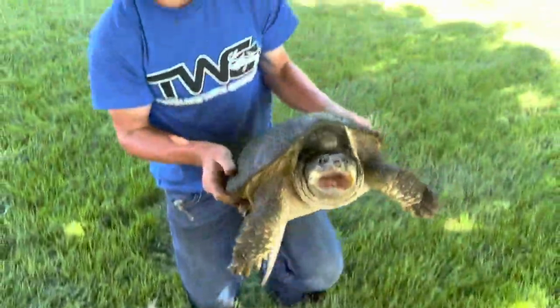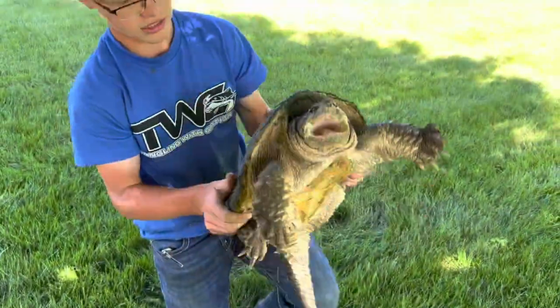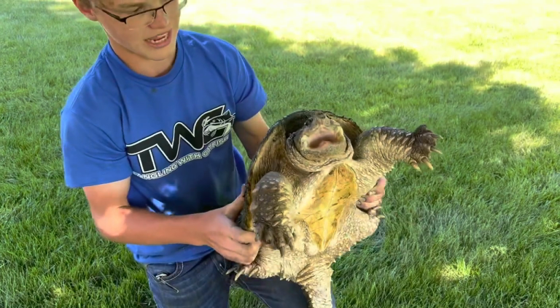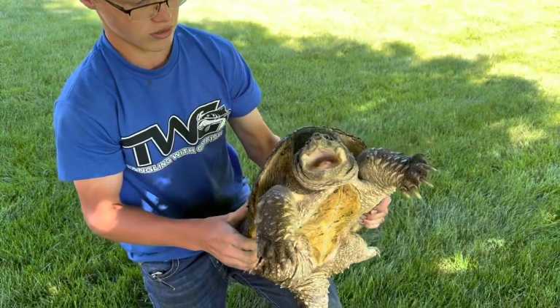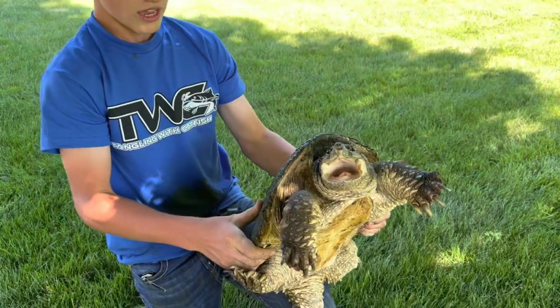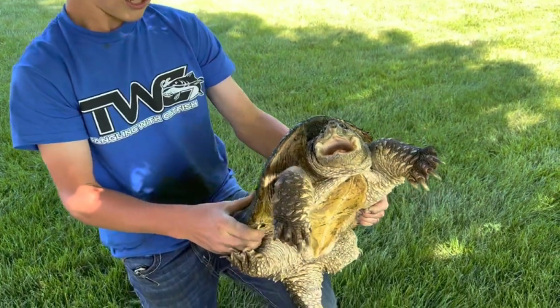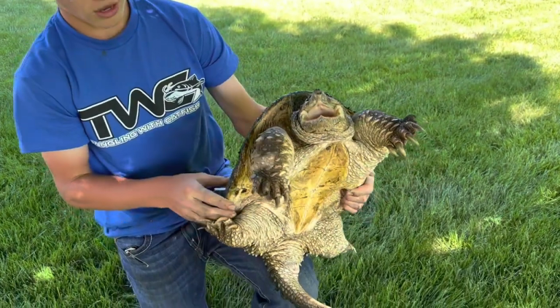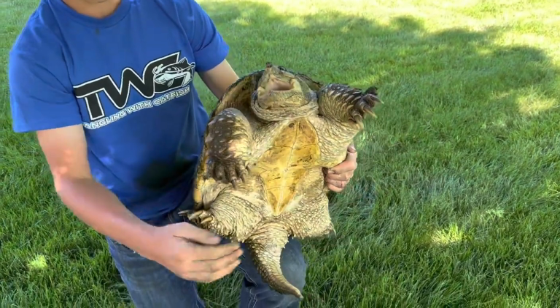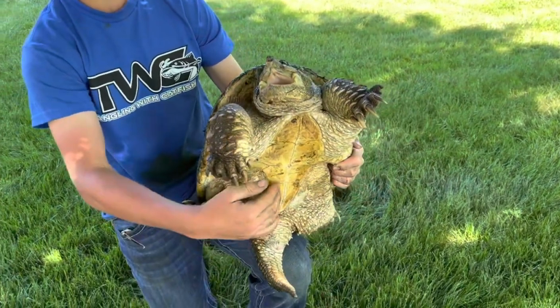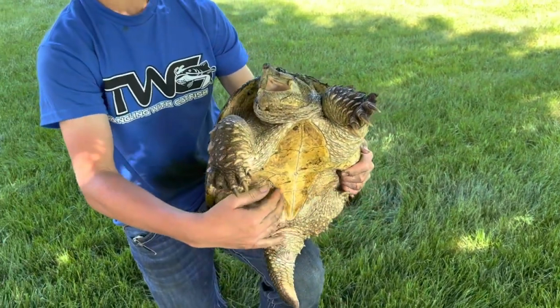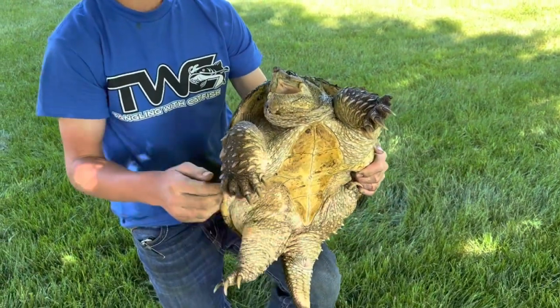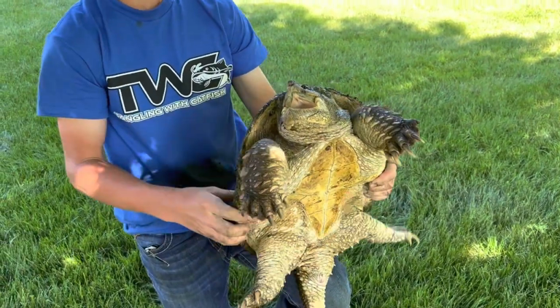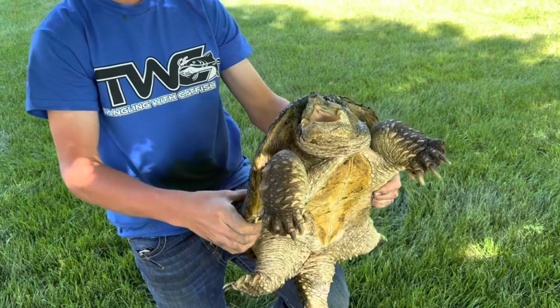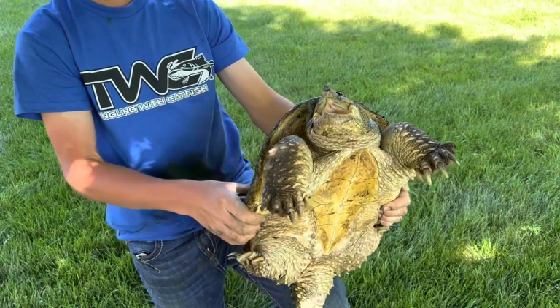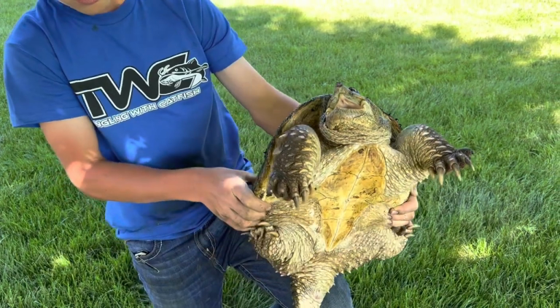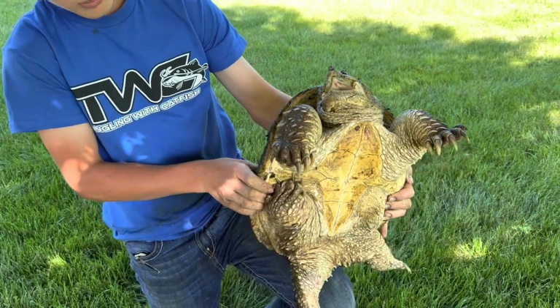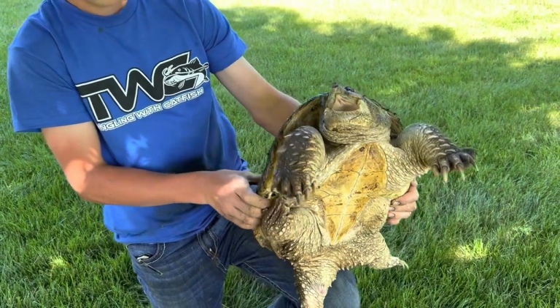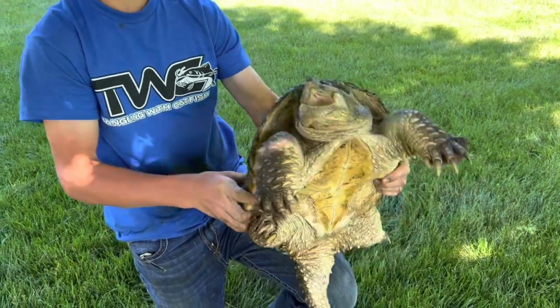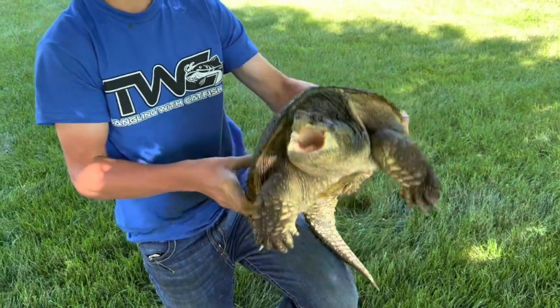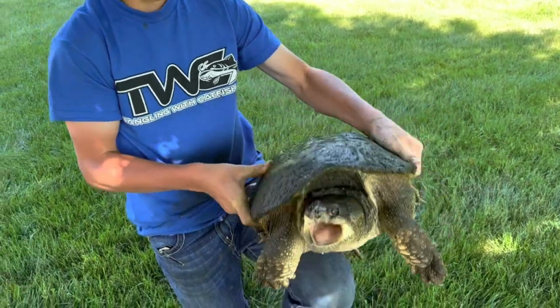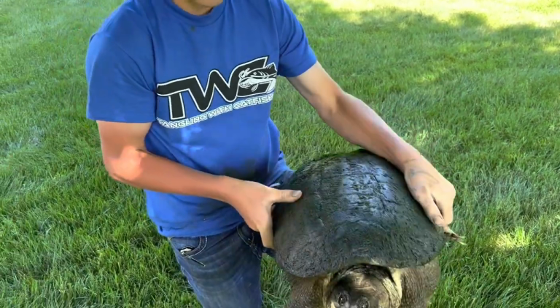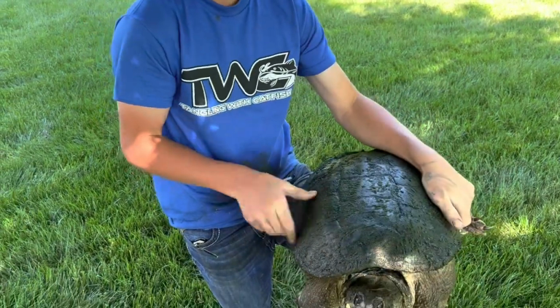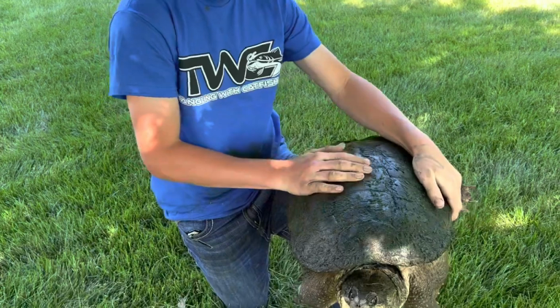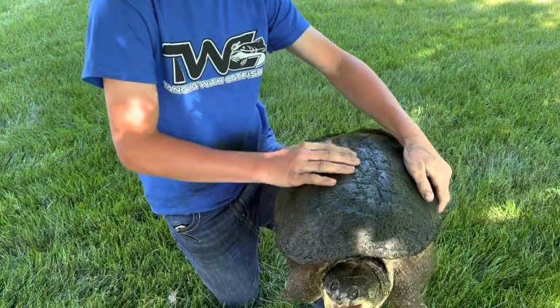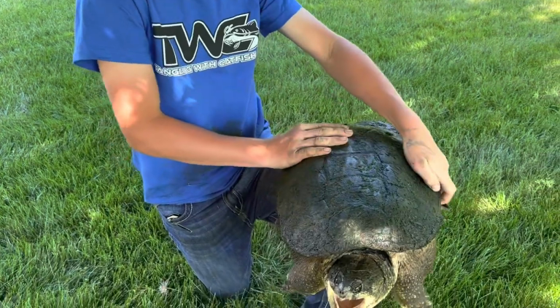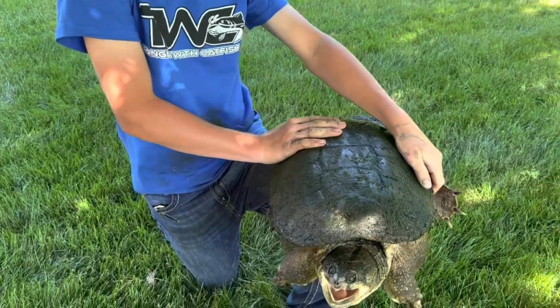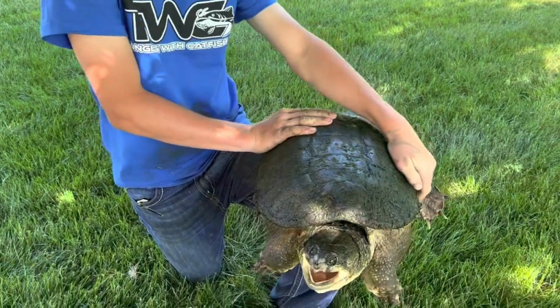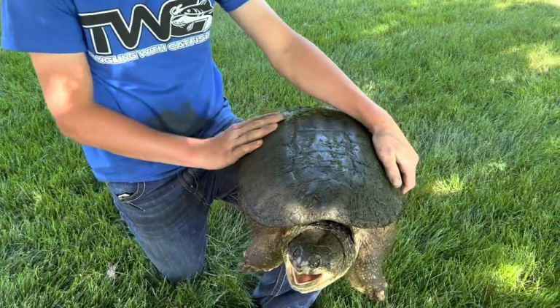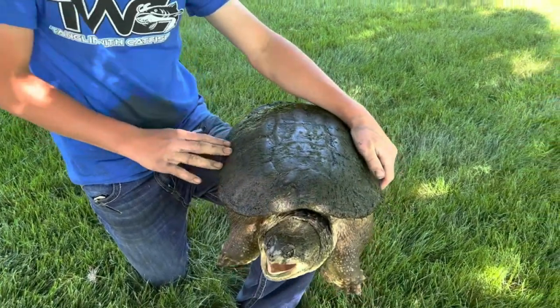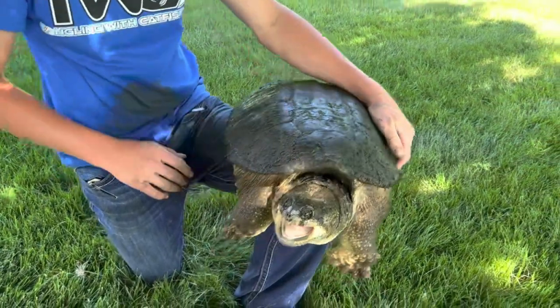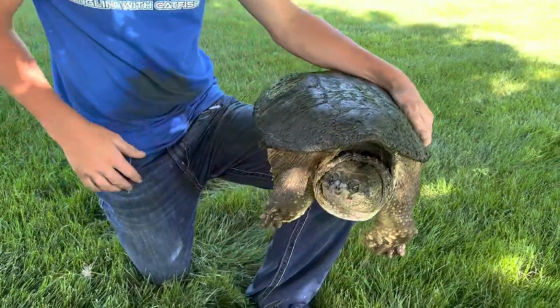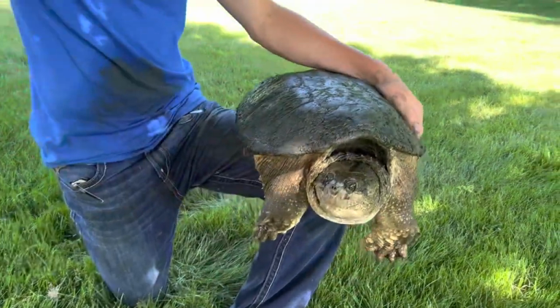This is a common snapping turtle, and you can see the underside right here — this part of the shell is called the plastron, the under part of the shell. And then the top part is called the carapace, which is the top part of the shell. This is a male common snapping turtle.